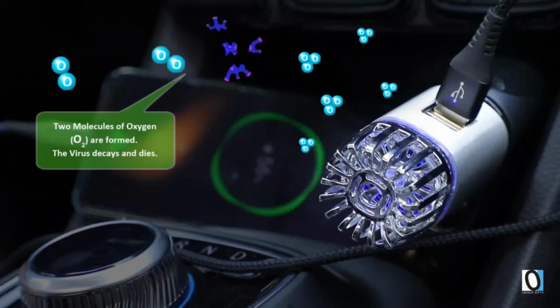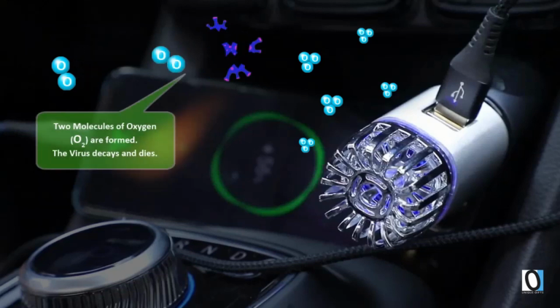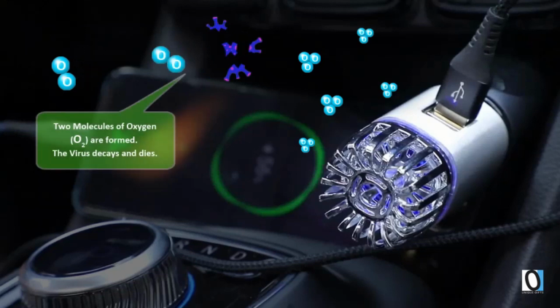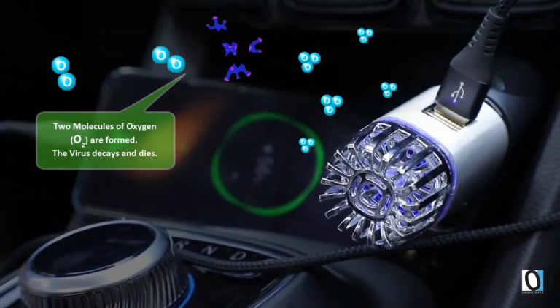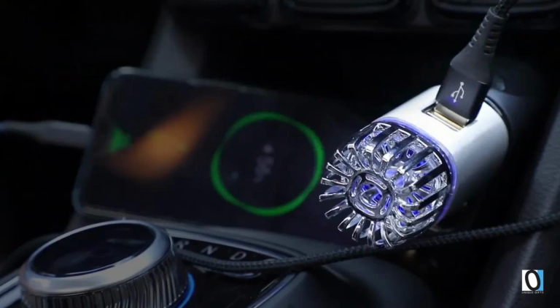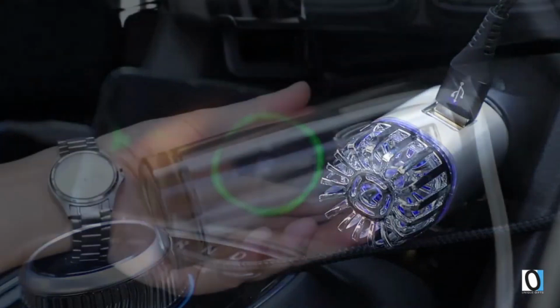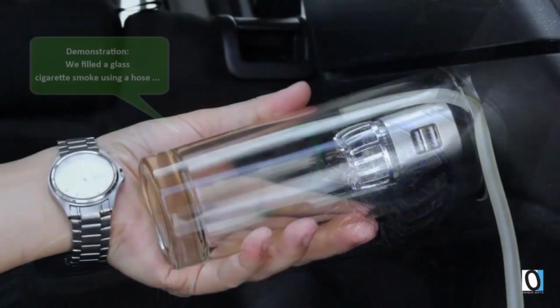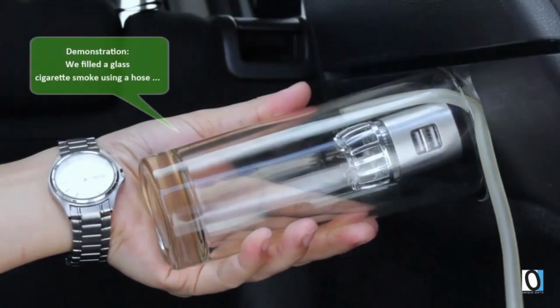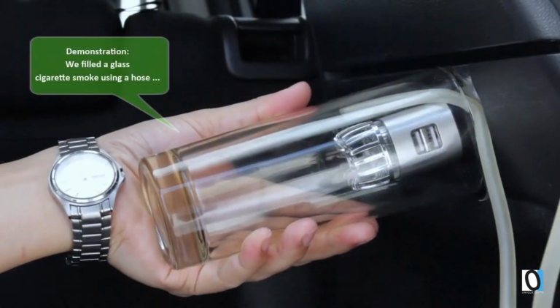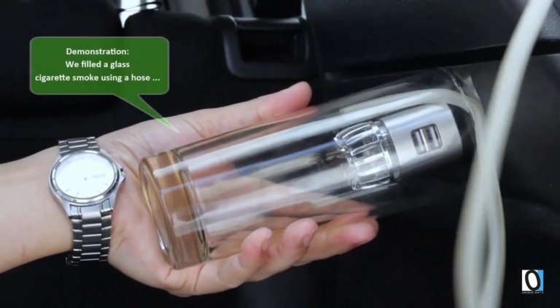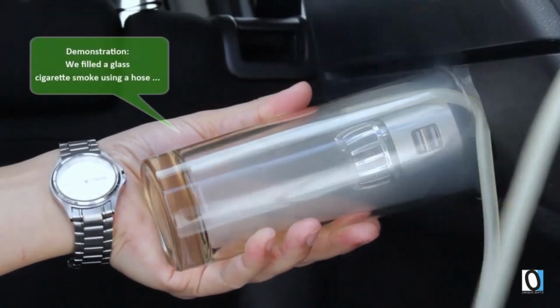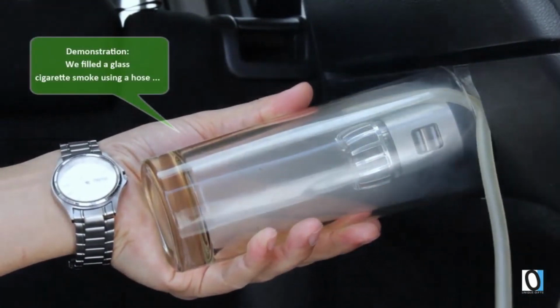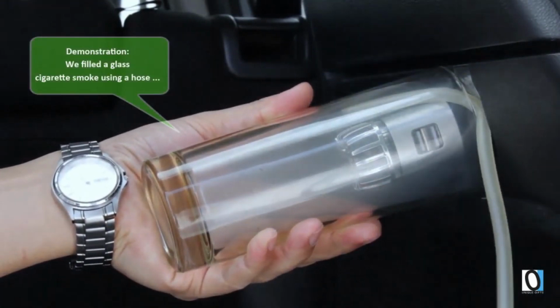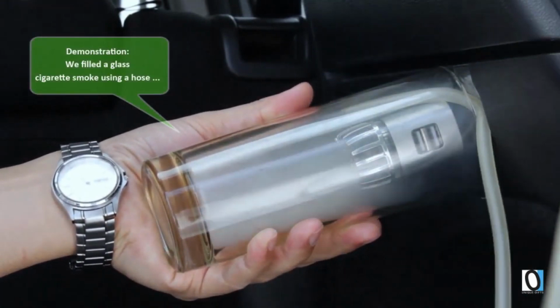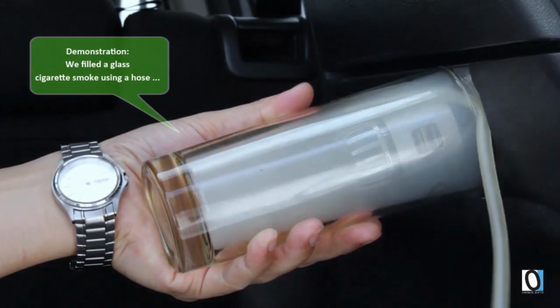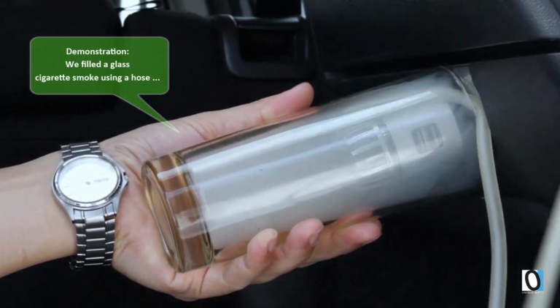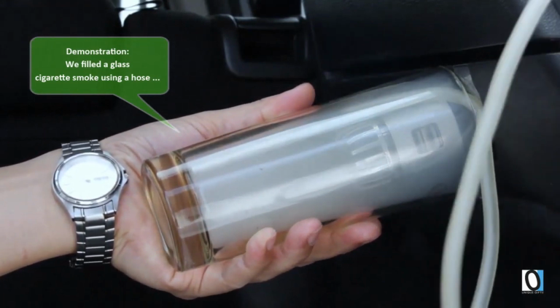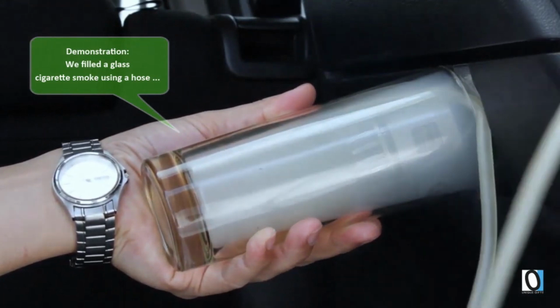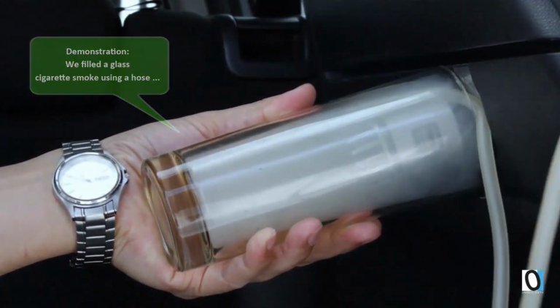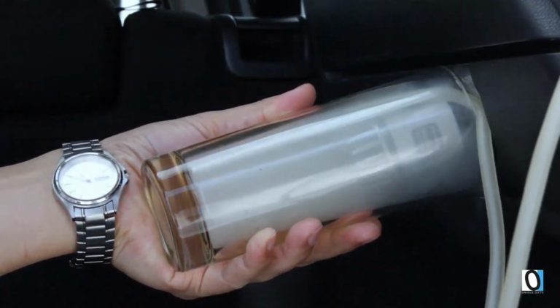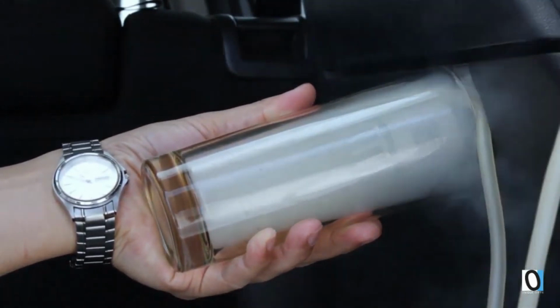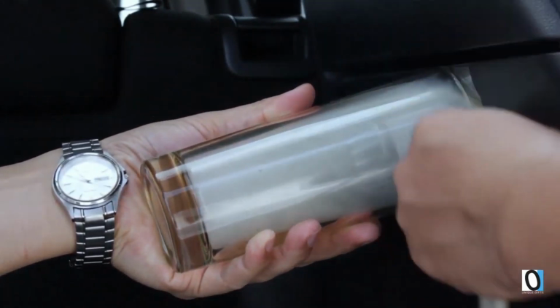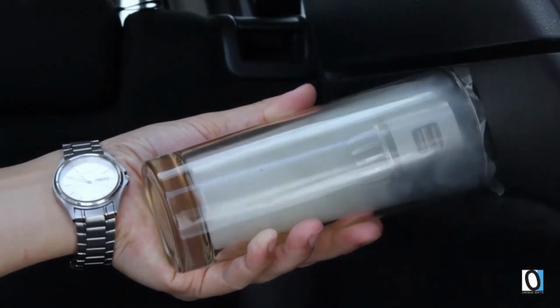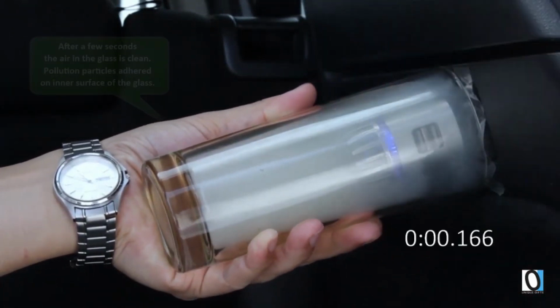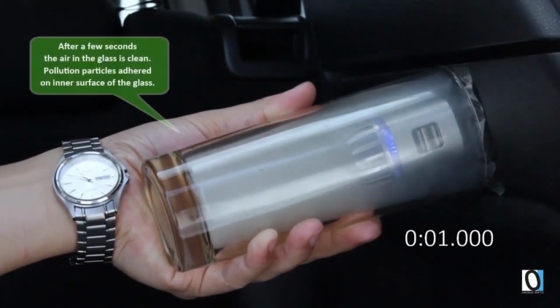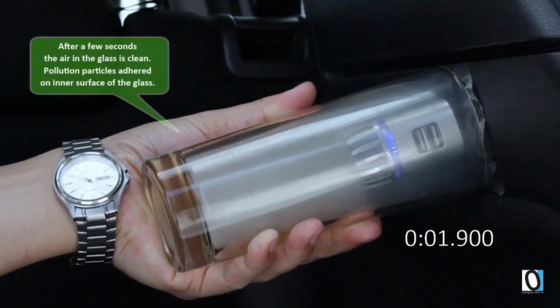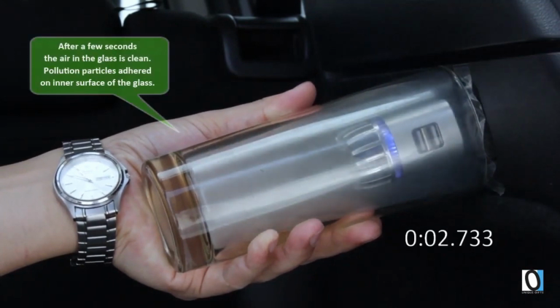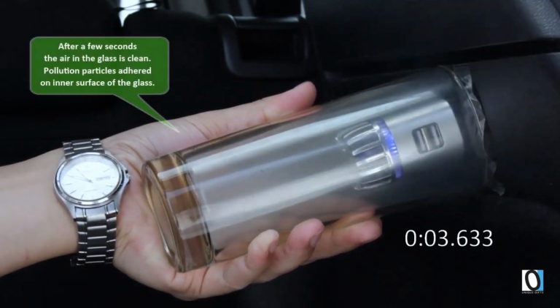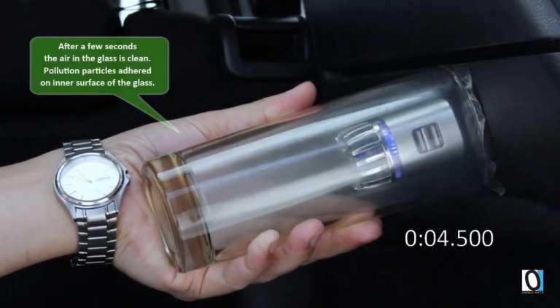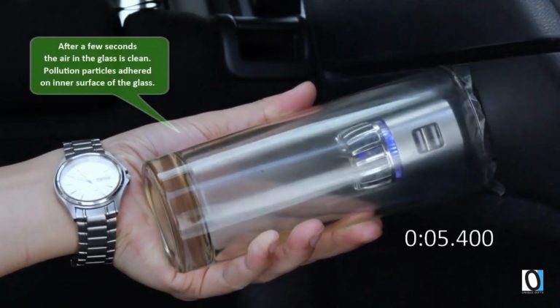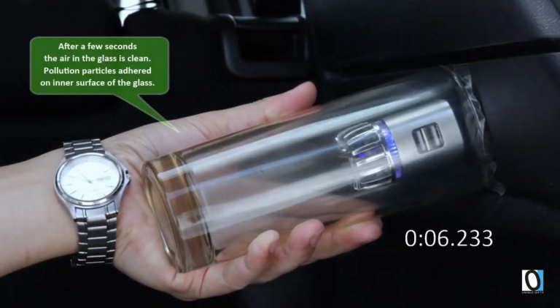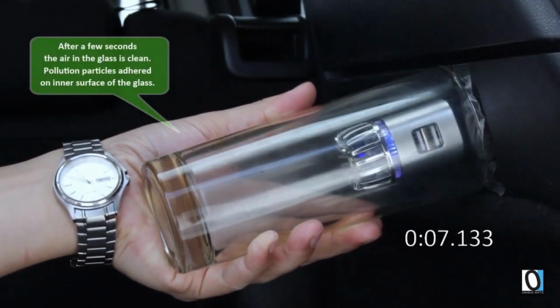It's compact and easy to install — simply plug it into the cigarette outlet. Furthermore, it offers two USB ports for charging devices, and the built-in LED lighting ensures that you can easily locate the ports even in the dark, making it incredibly convenient.